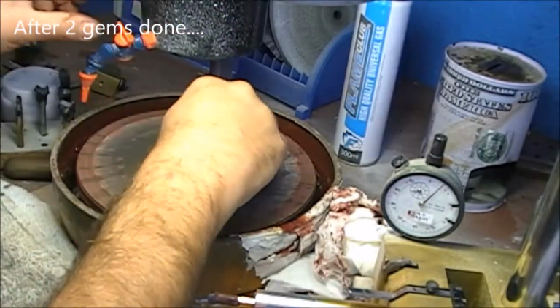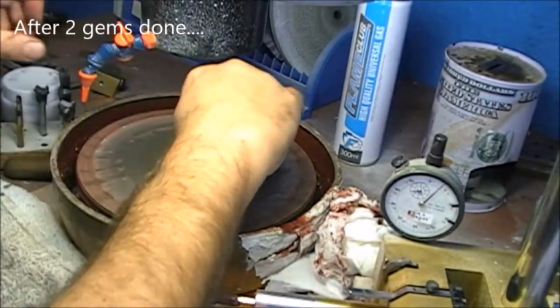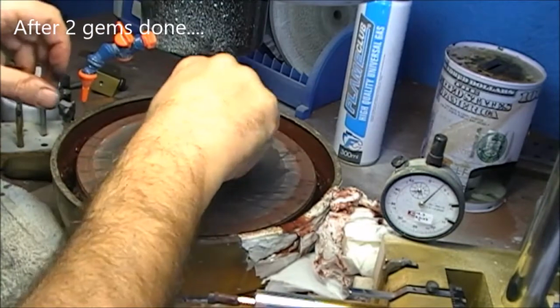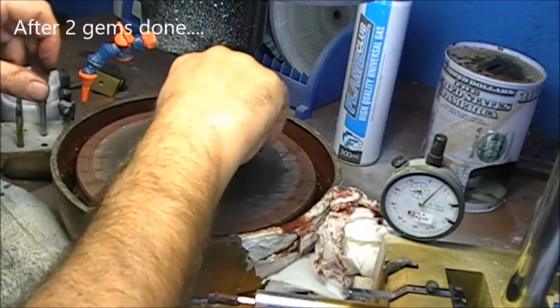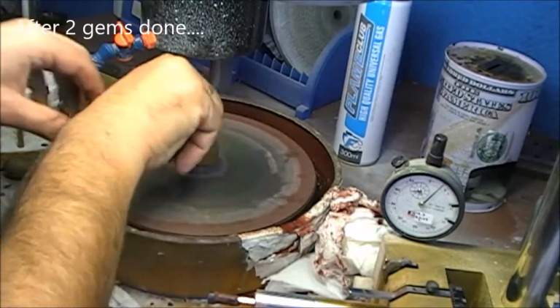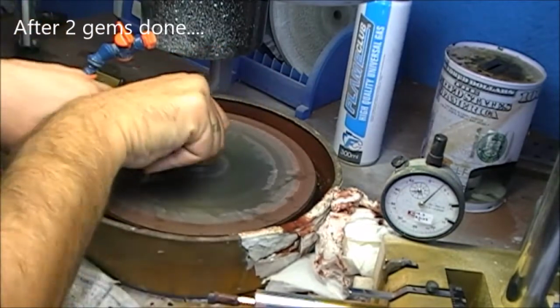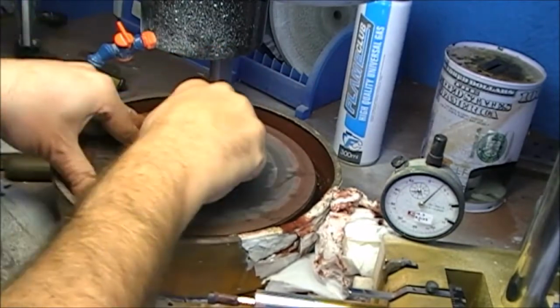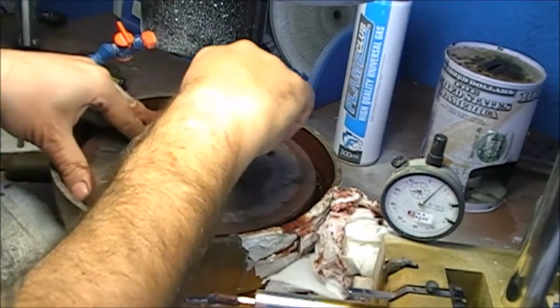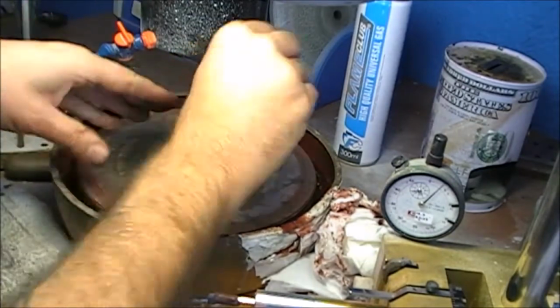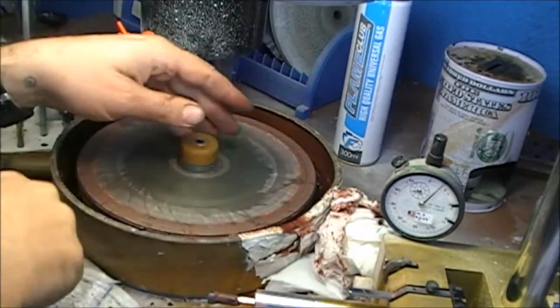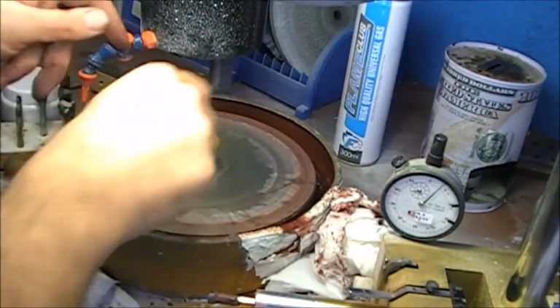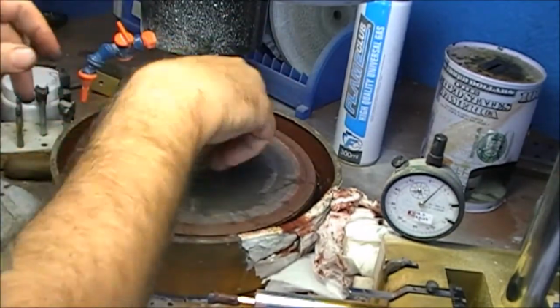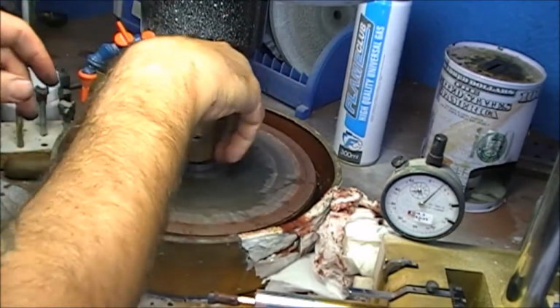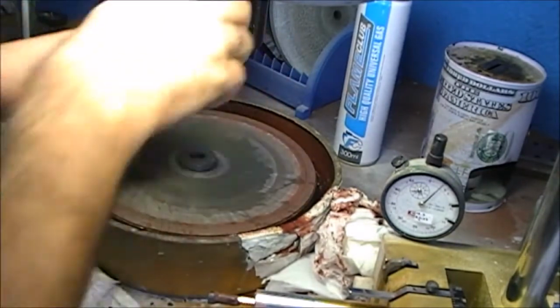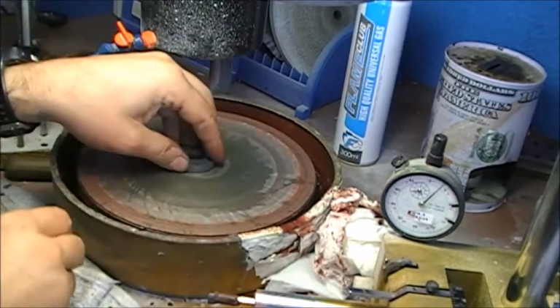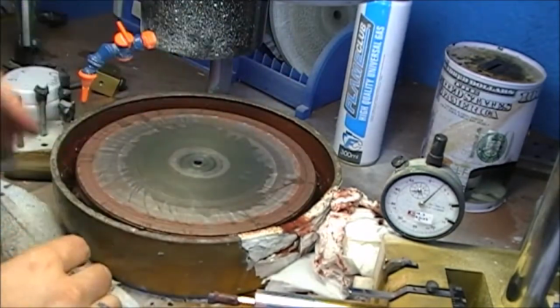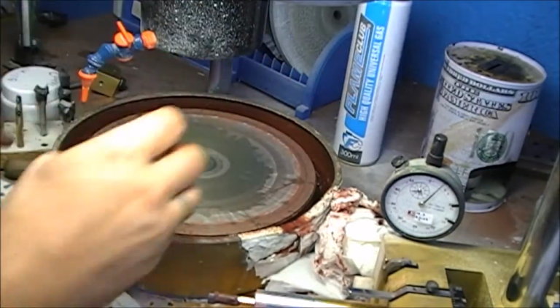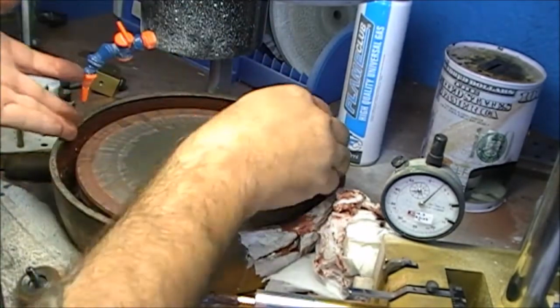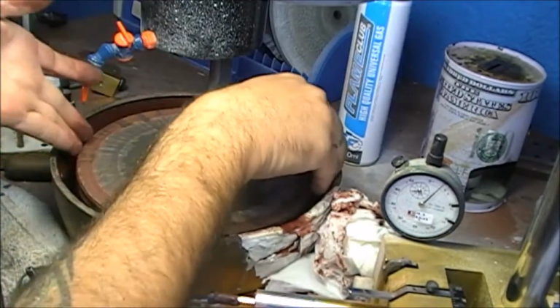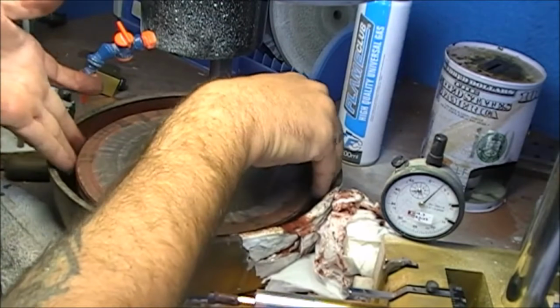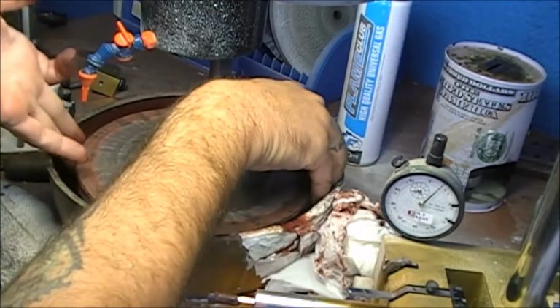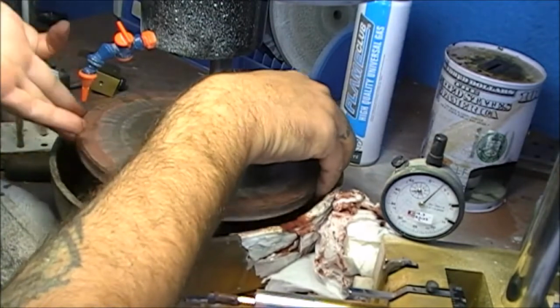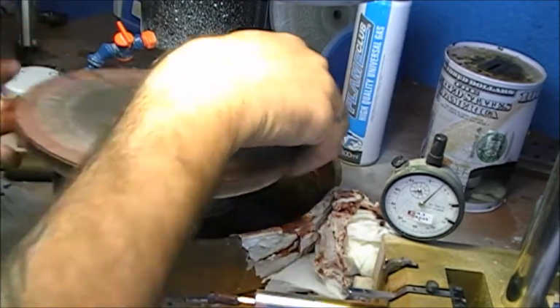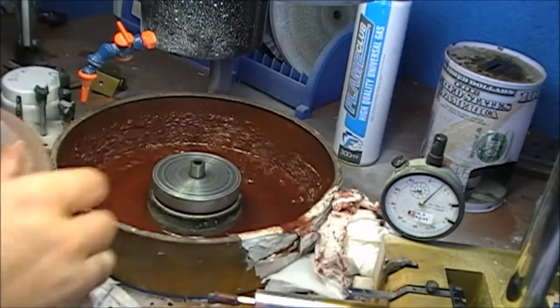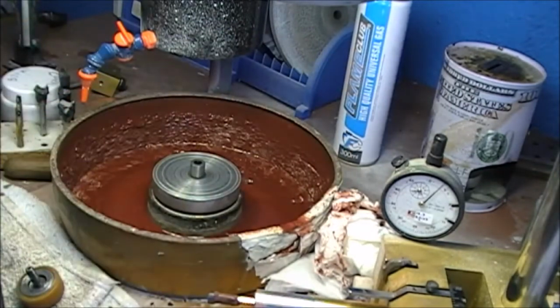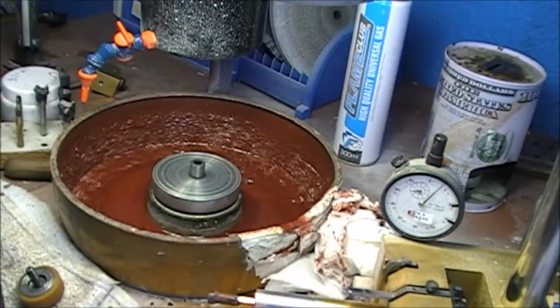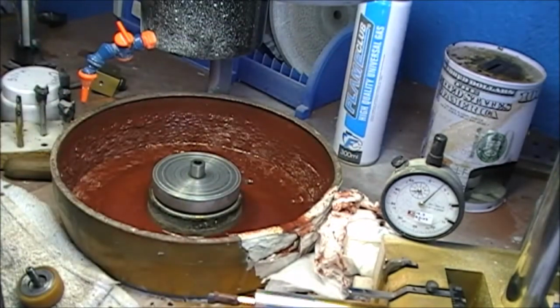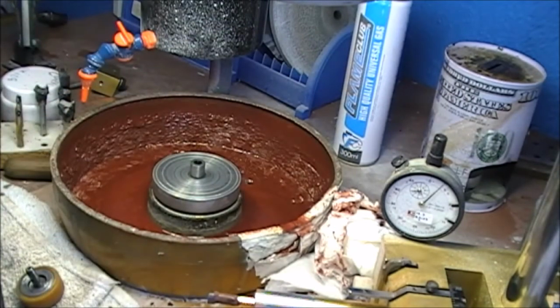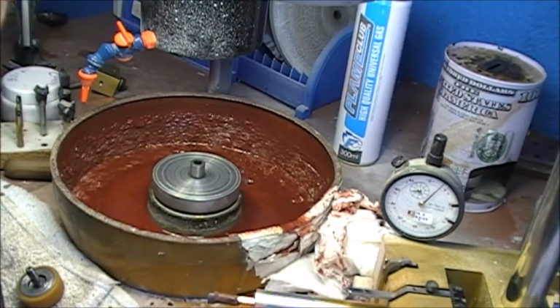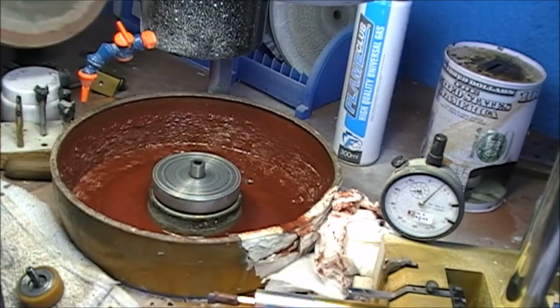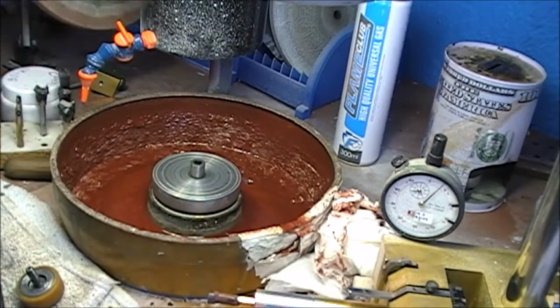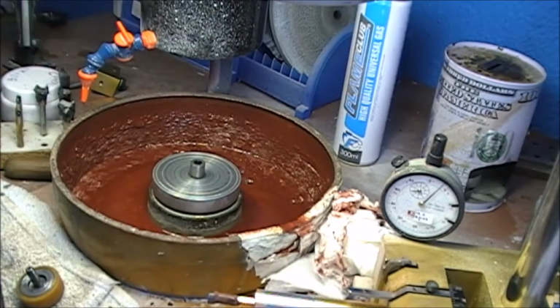This is as much as a gem cutter could be to a surgeon. I don't think you can be closer than this to a surgeon.